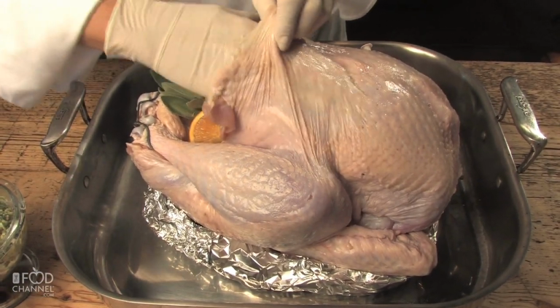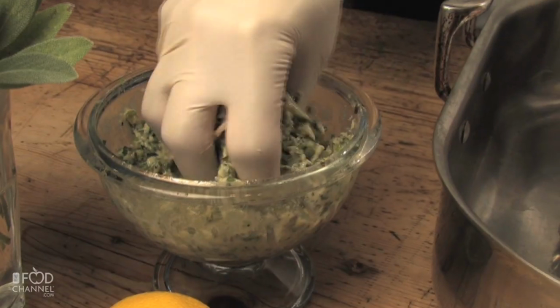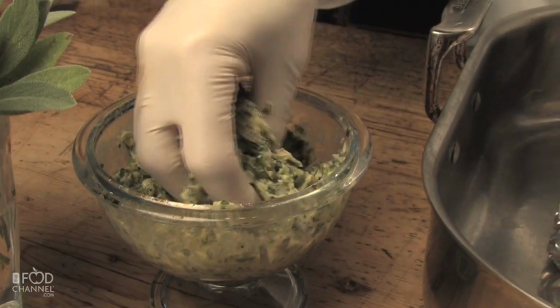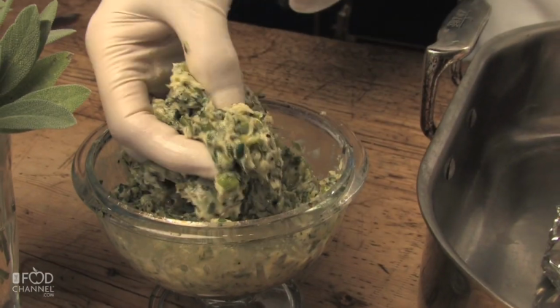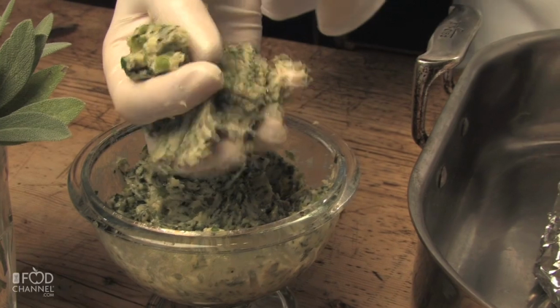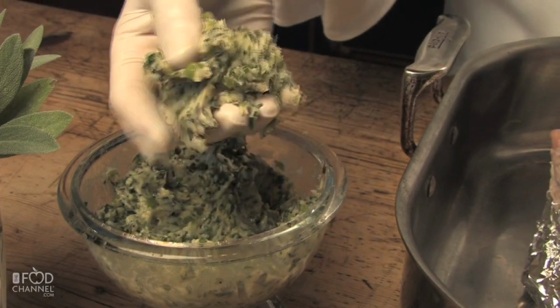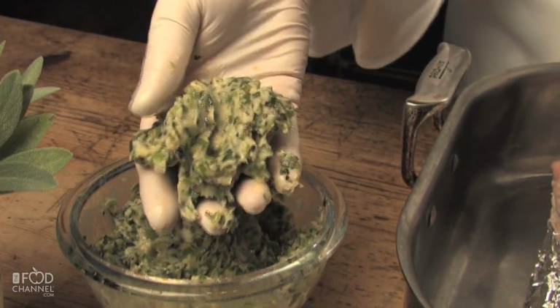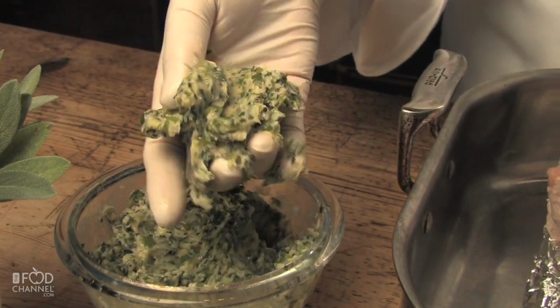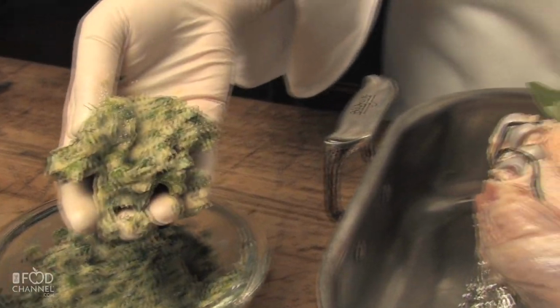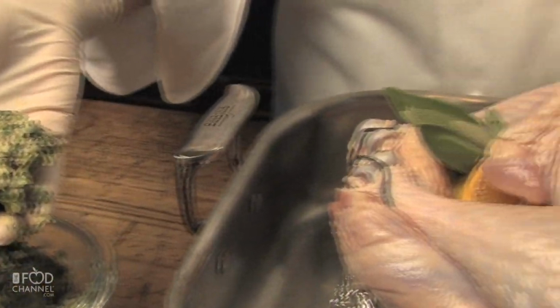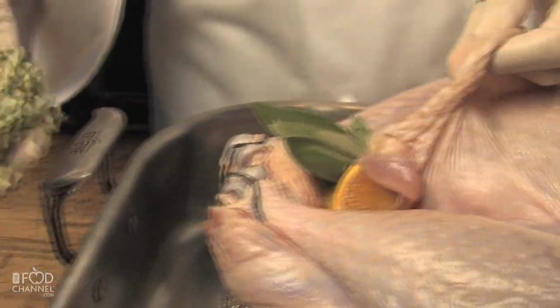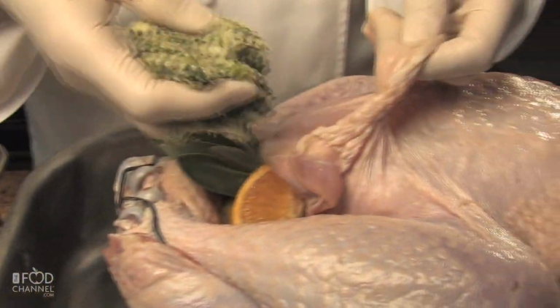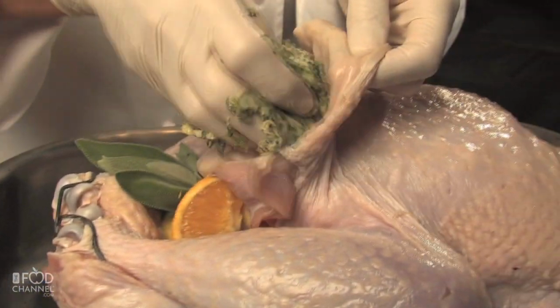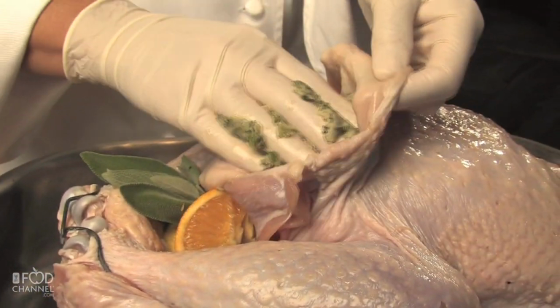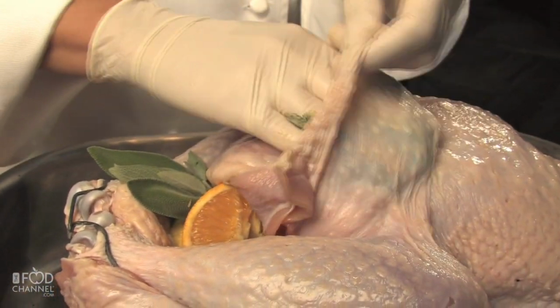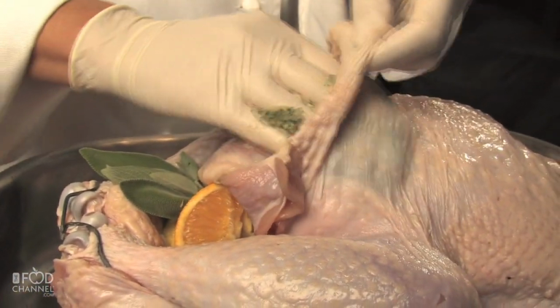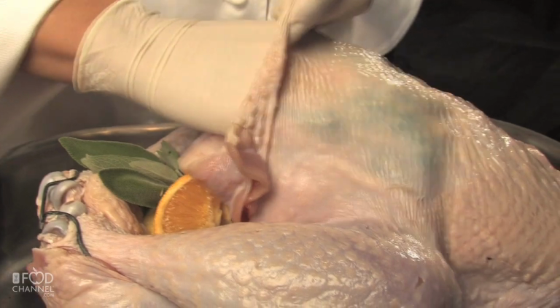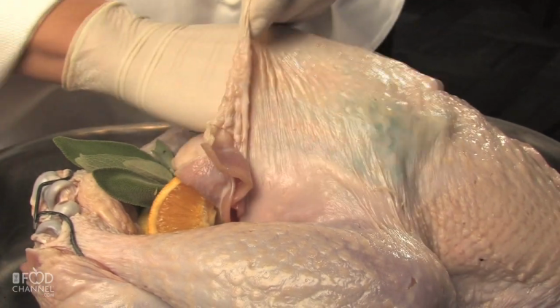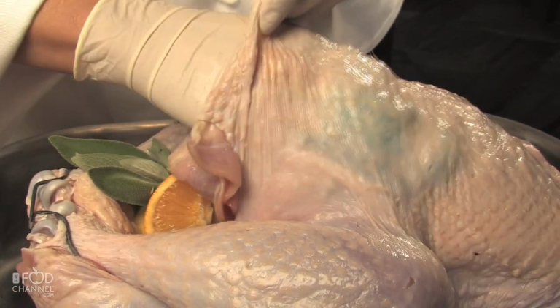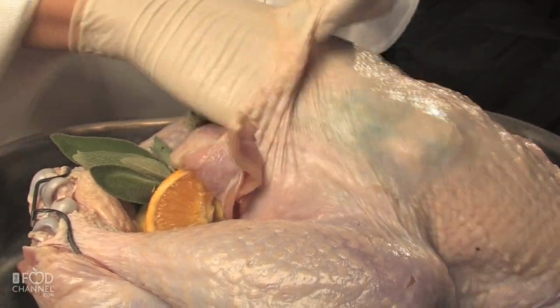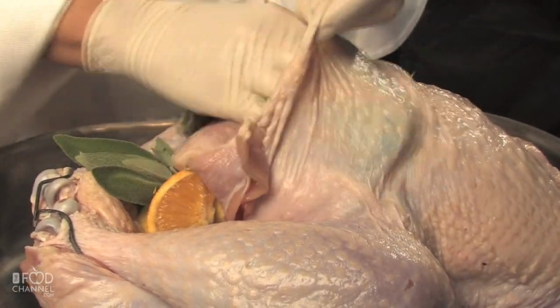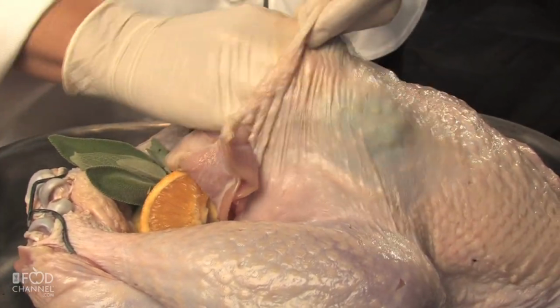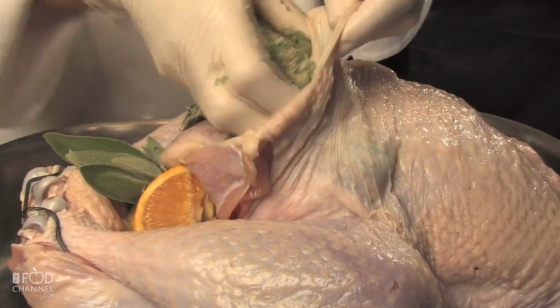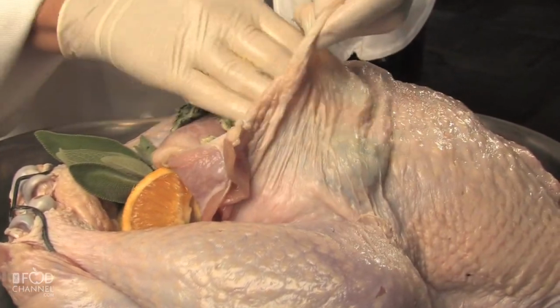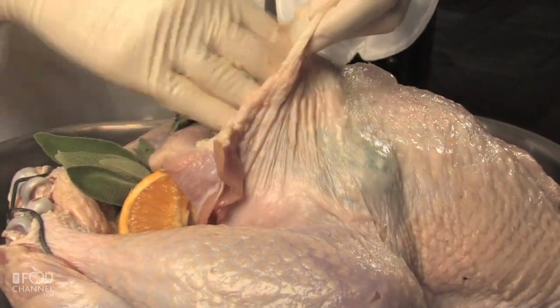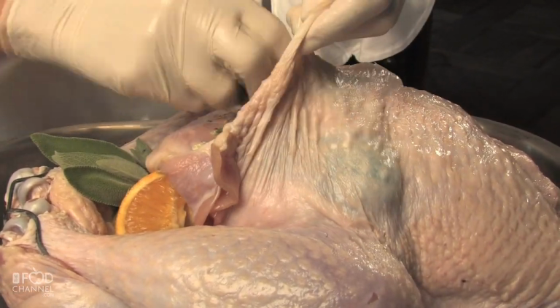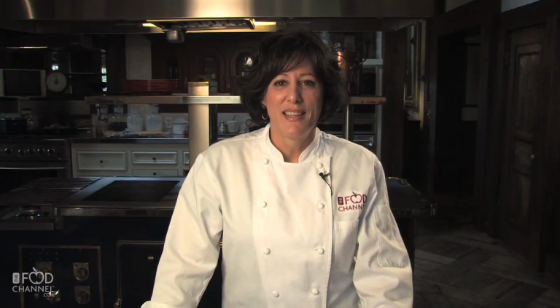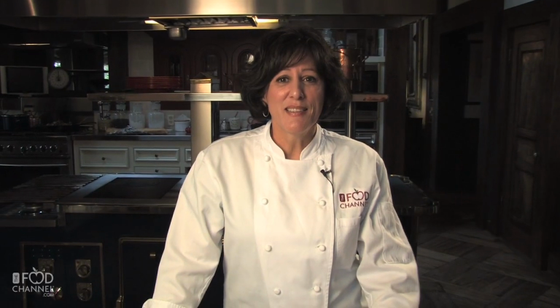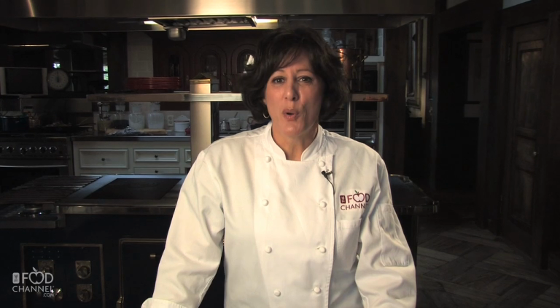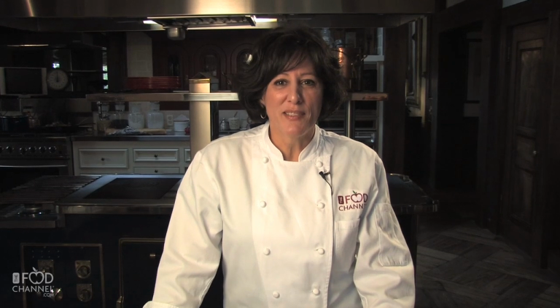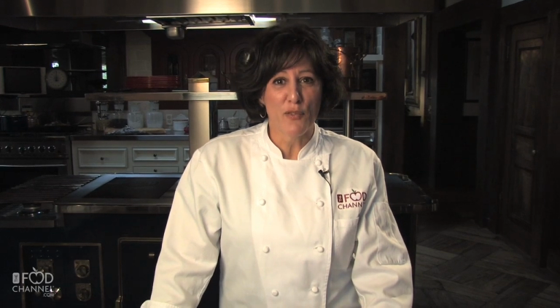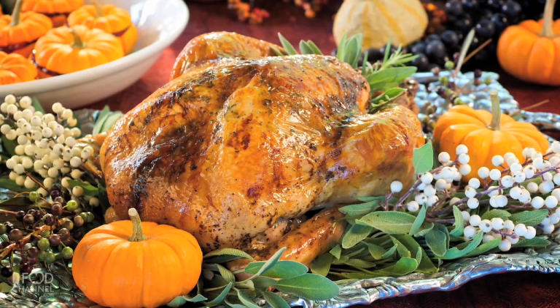Grab a handful of the compound butter. Be generous with it as you rub it into the bird, because this is where you get all your flavor. Reach under the skin and massage the turkey meat all over. This makes for a moist and flavorful turkey.